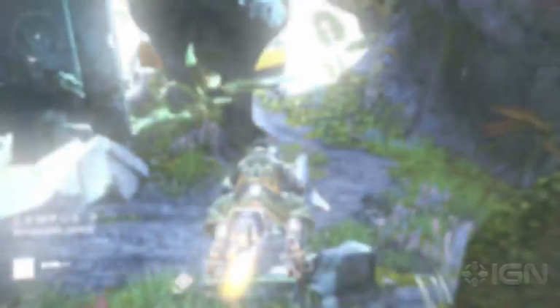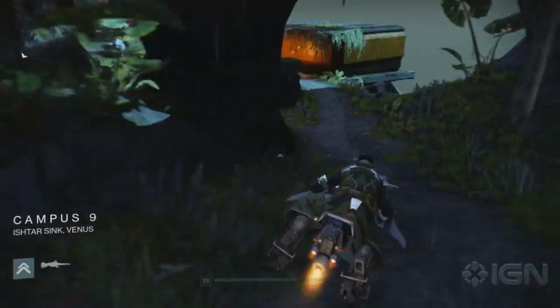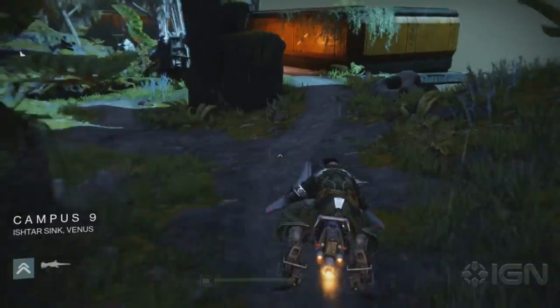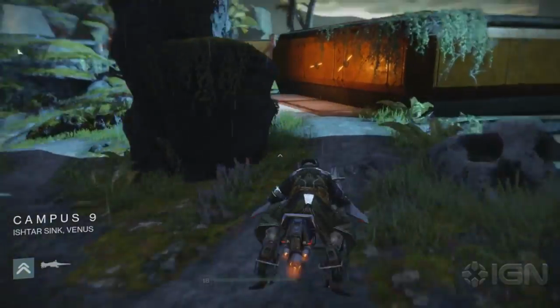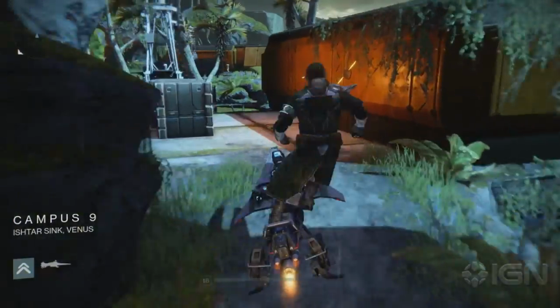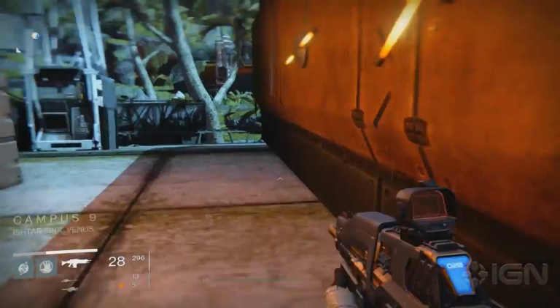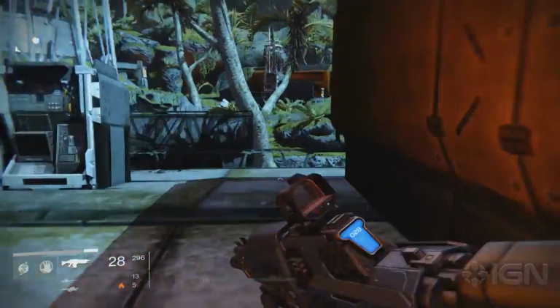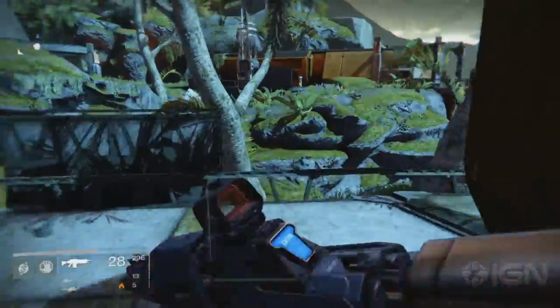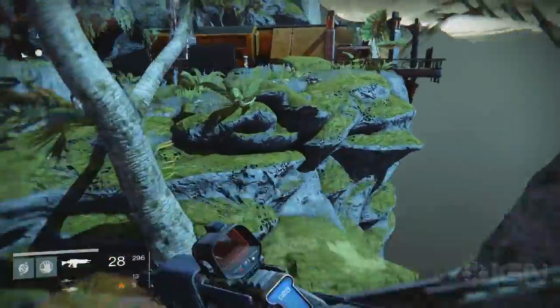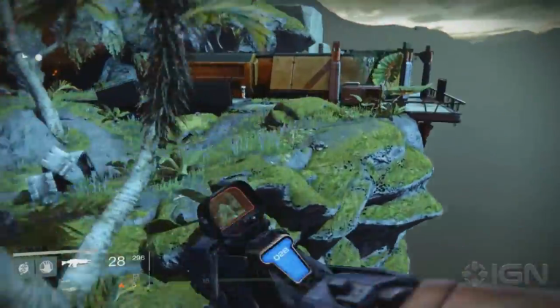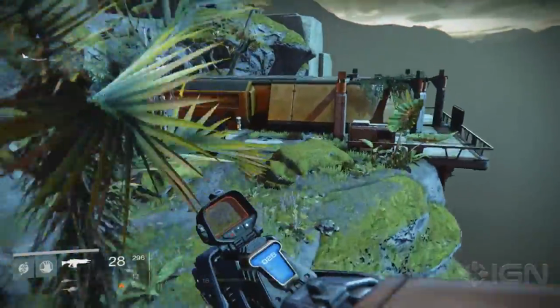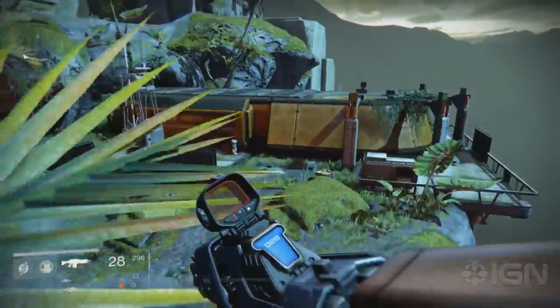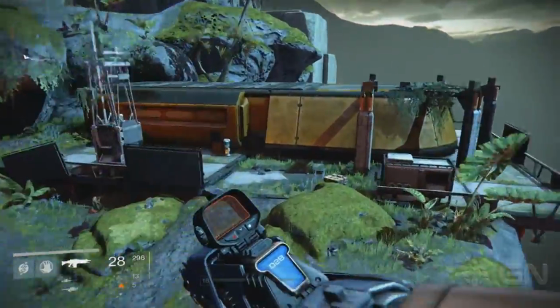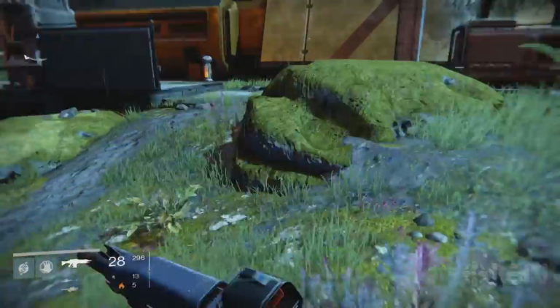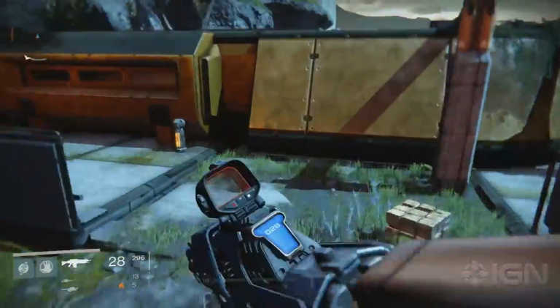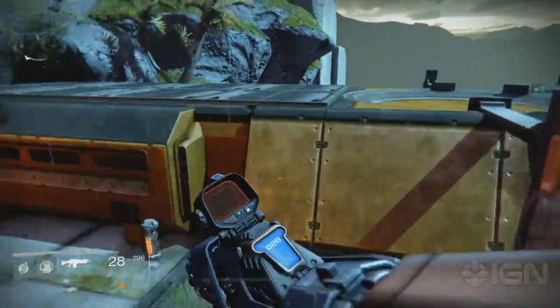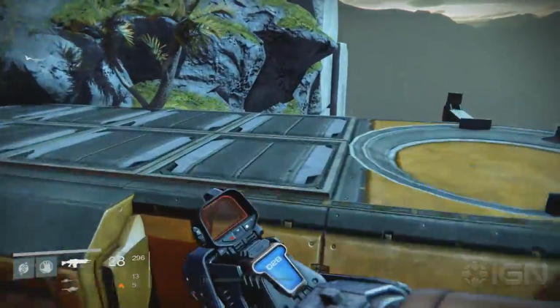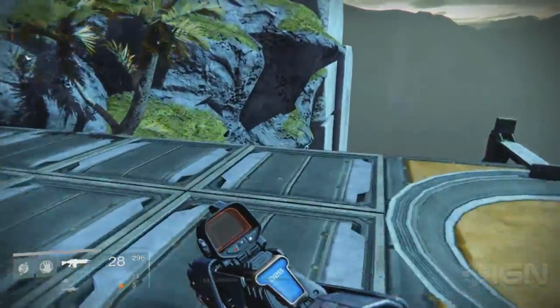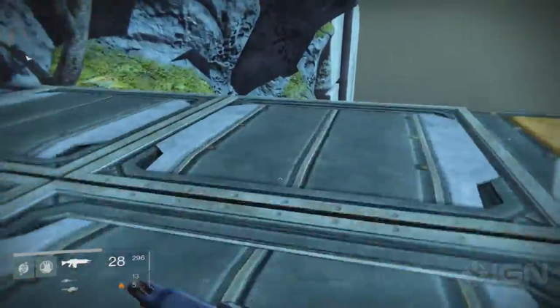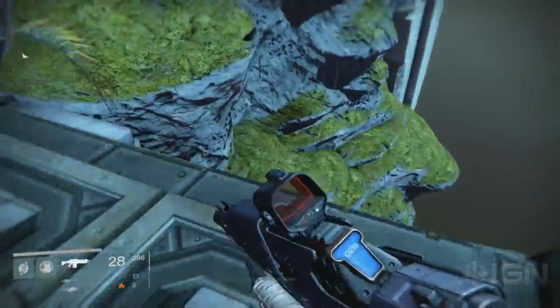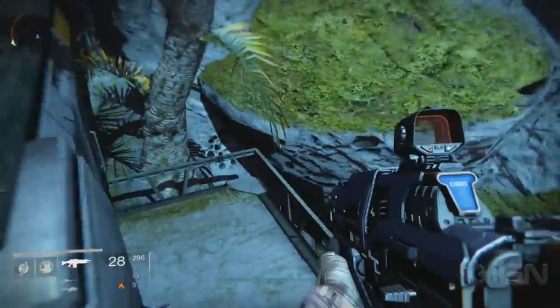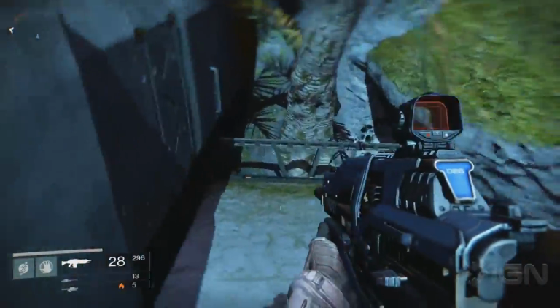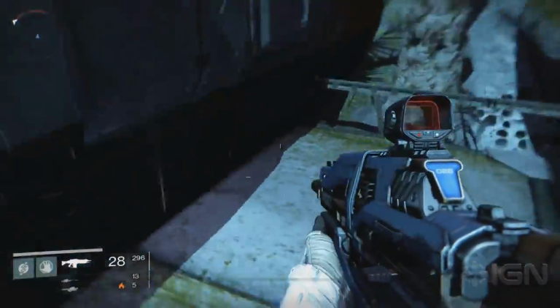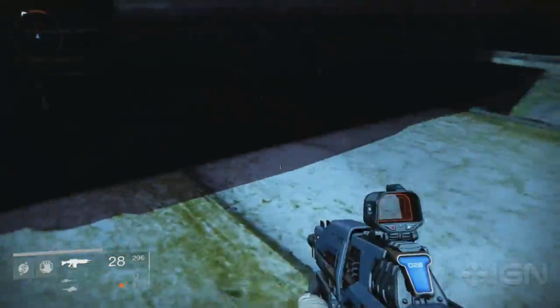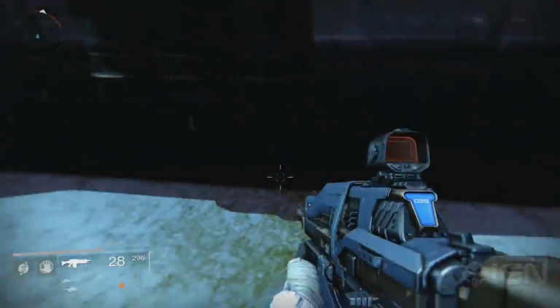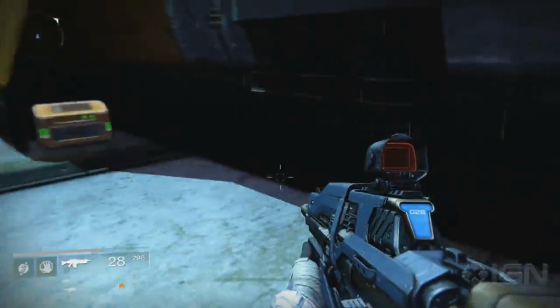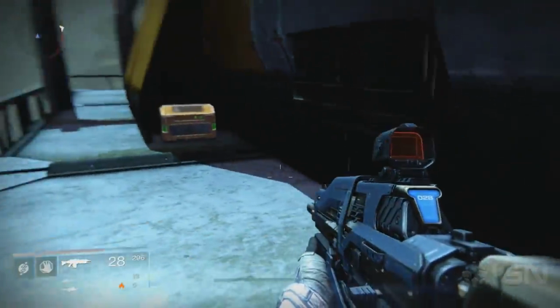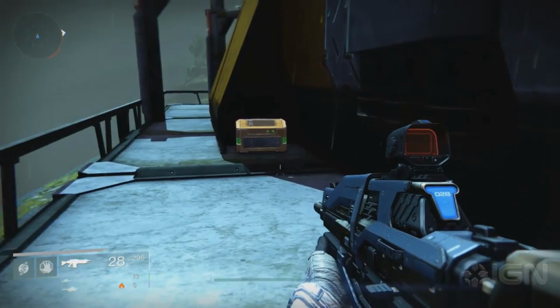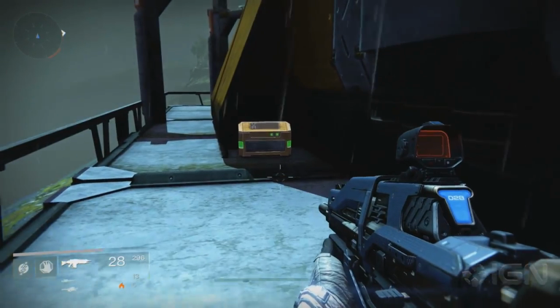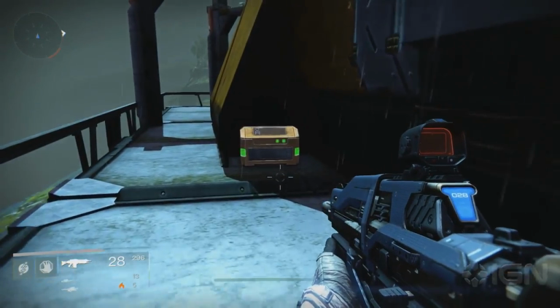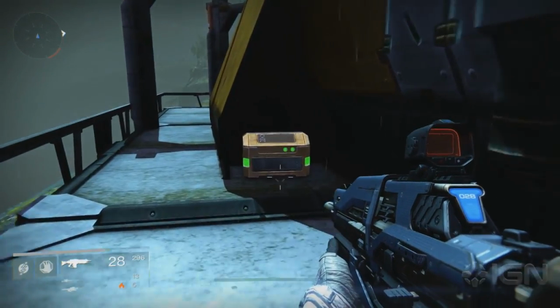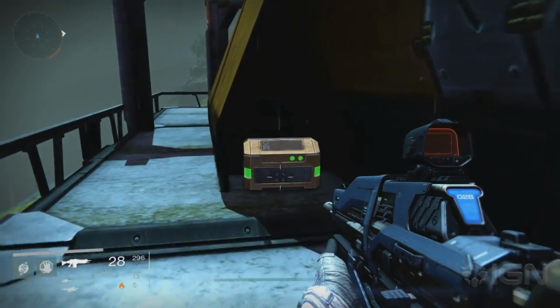In the Campus 9 area, you'll see a large waterfall. In the bunker furthest away from it, on the other side, you'll find a chest tucked away in the corner.